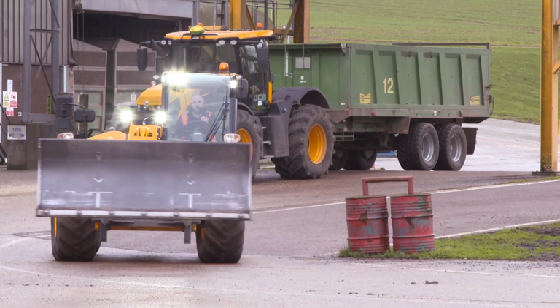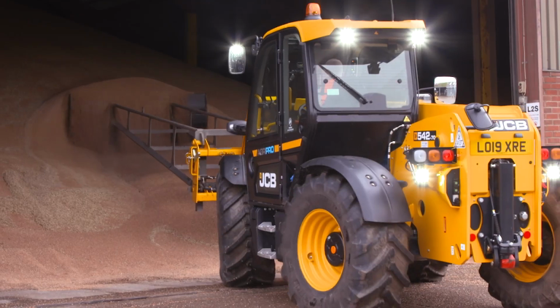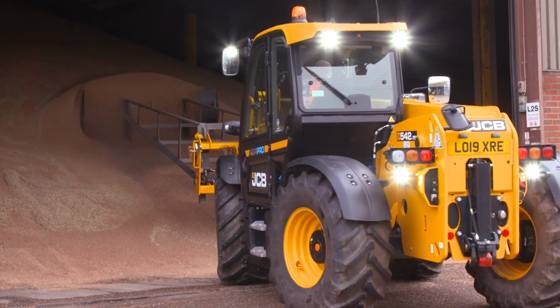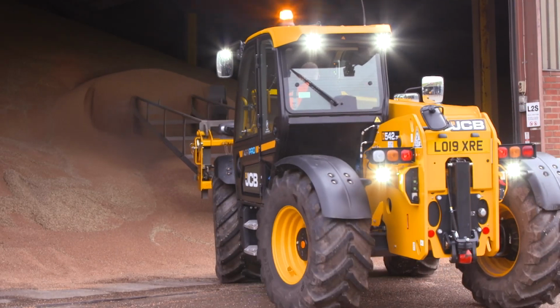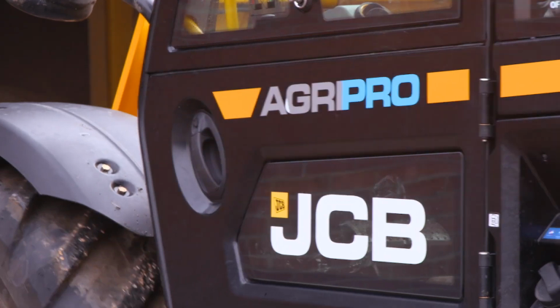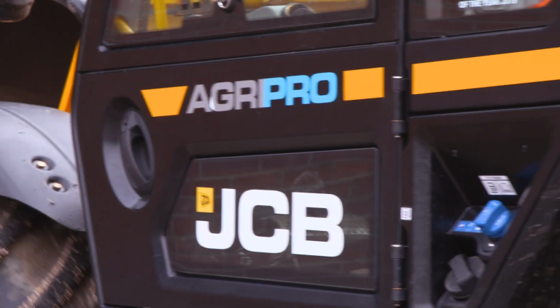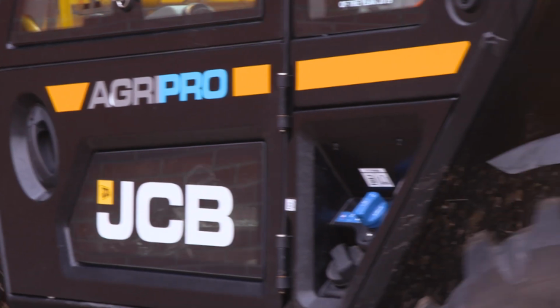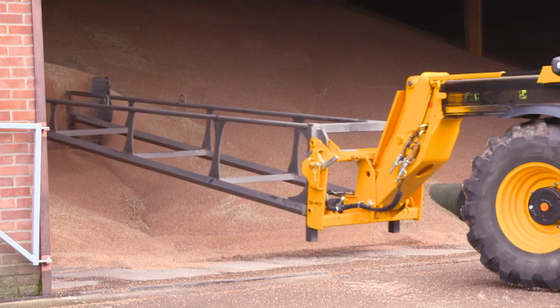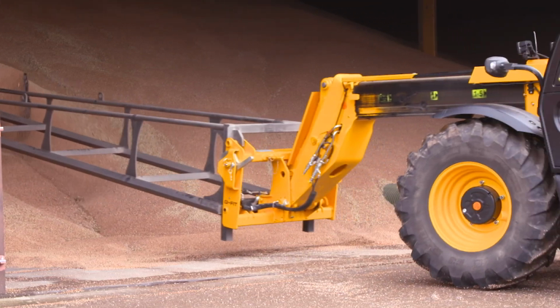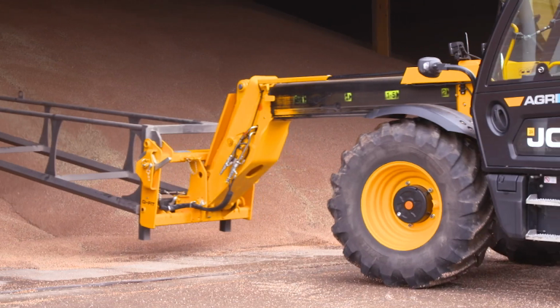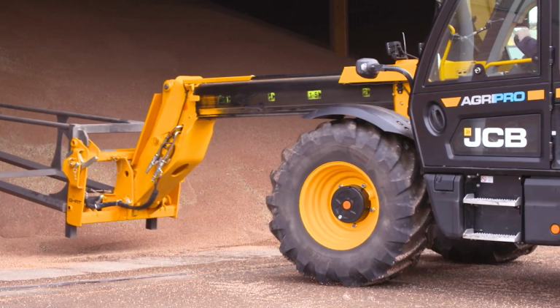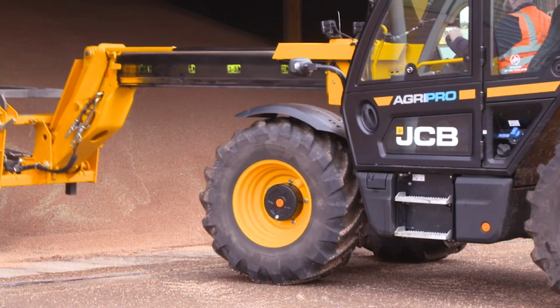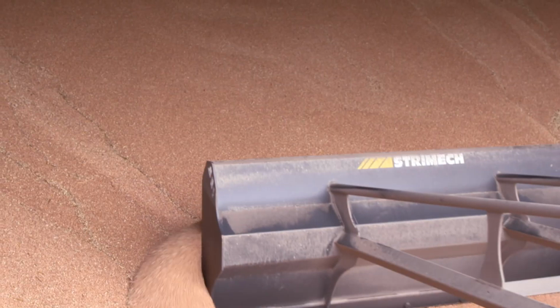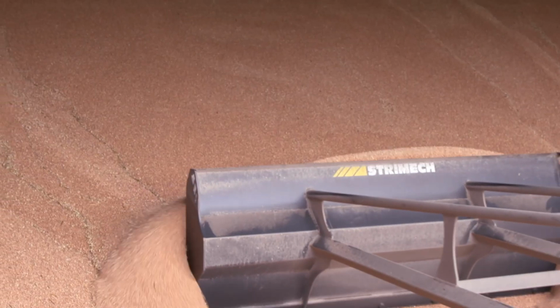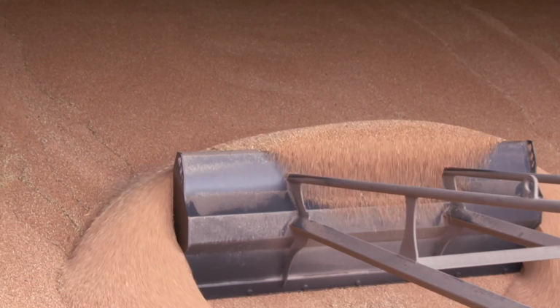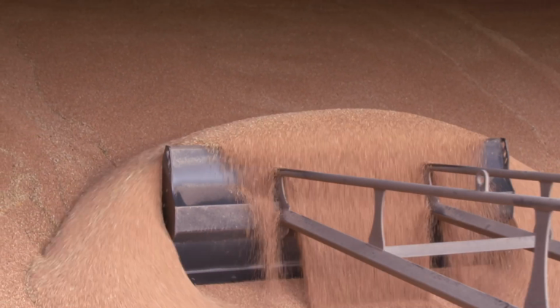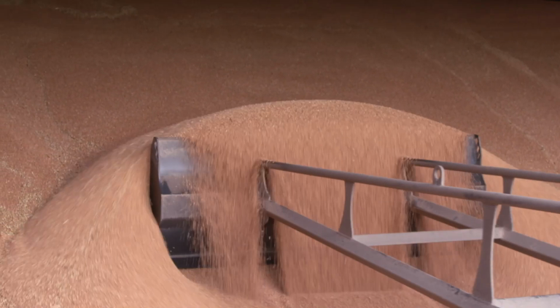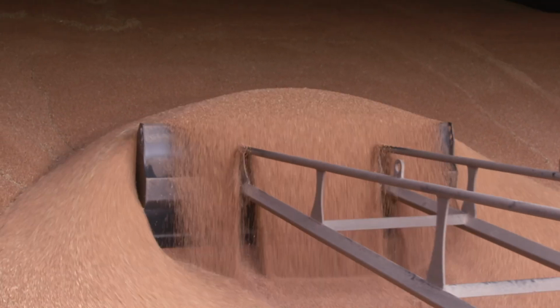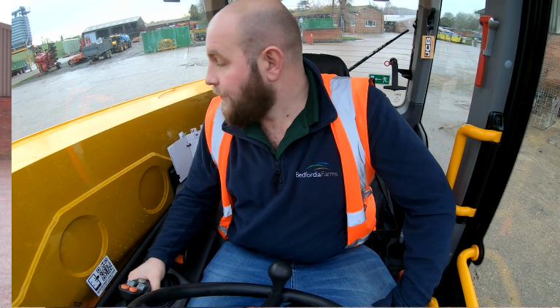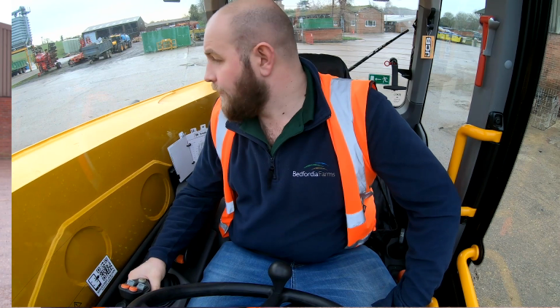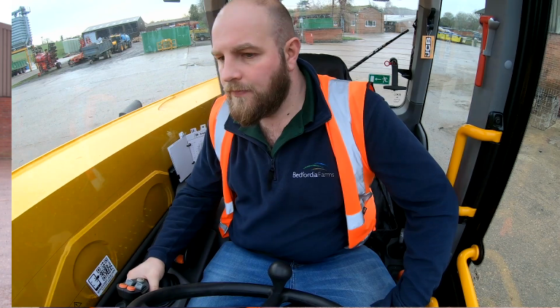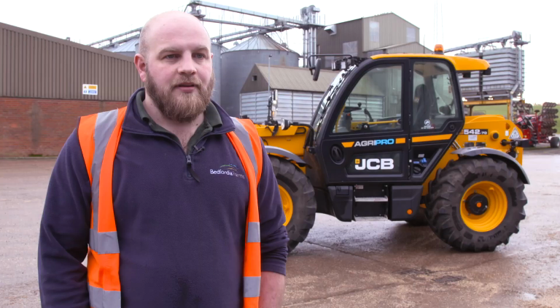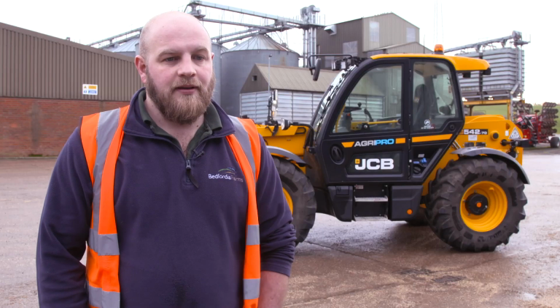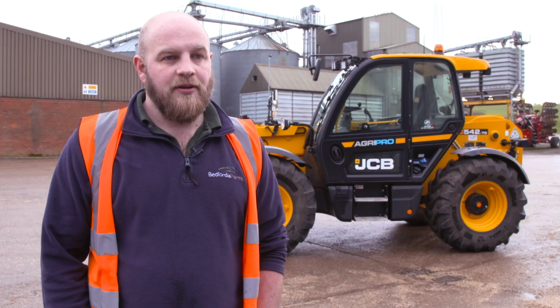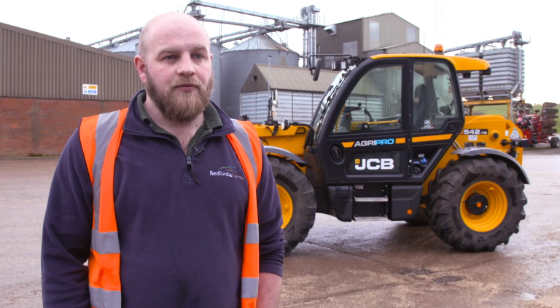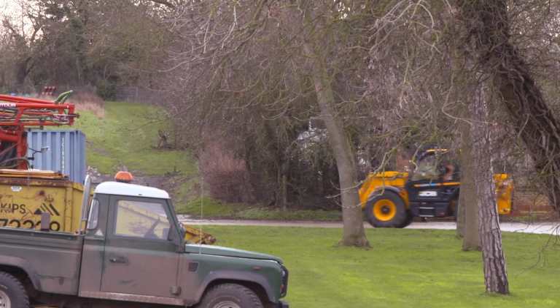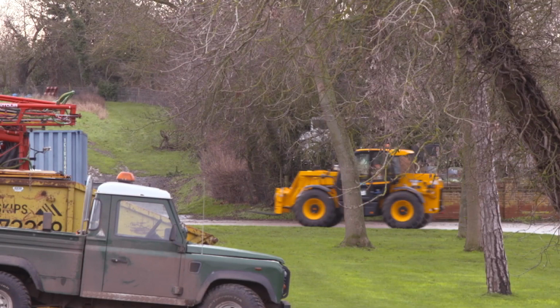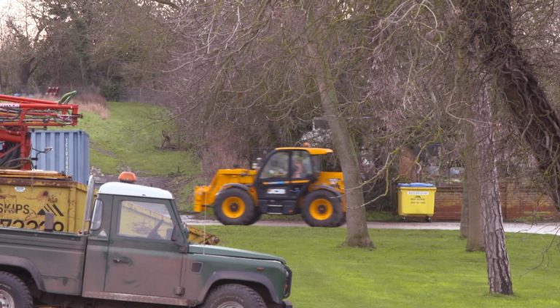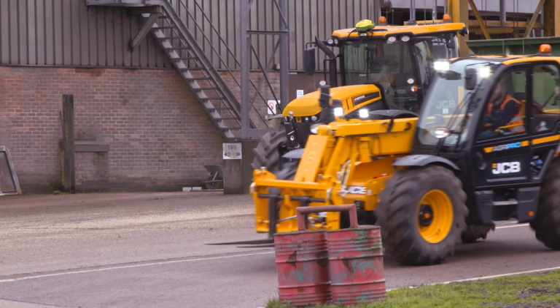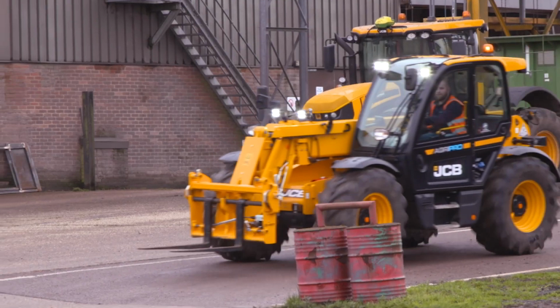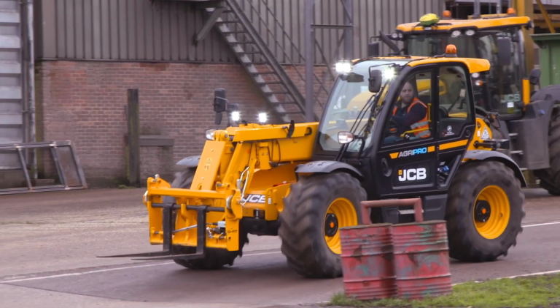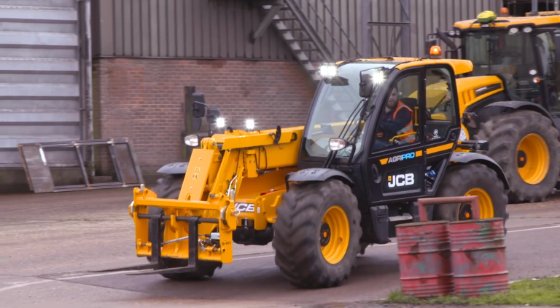The new 3 series loader has been used in a variety of roles across the farm. We've gone for the AgriPro — we're excited to find out how the new gearbox operates on the farm. Using different modes in different applications has been incredibly useful. This is a significant step forward with the new 3 series loader.